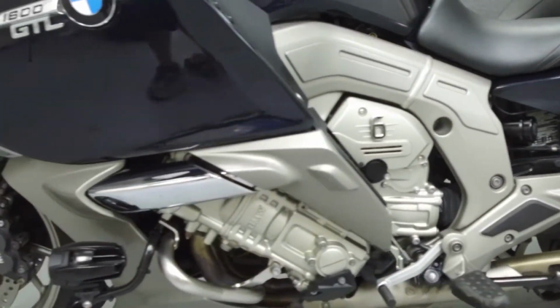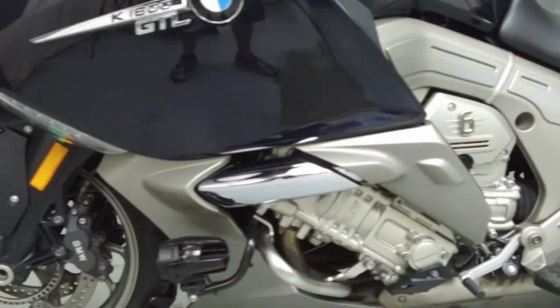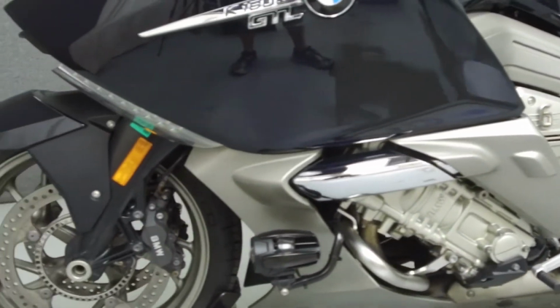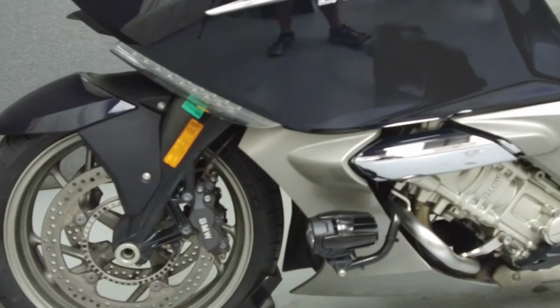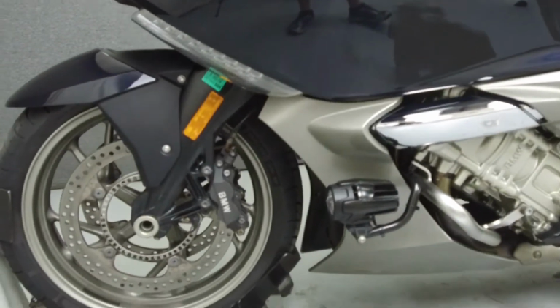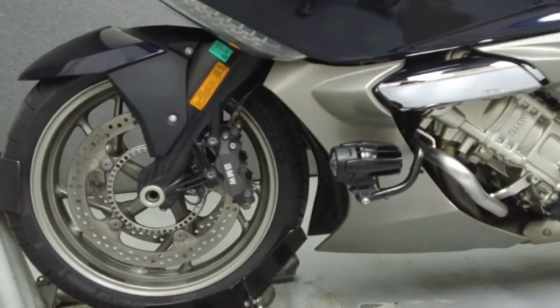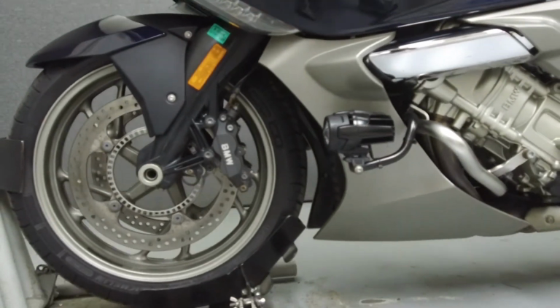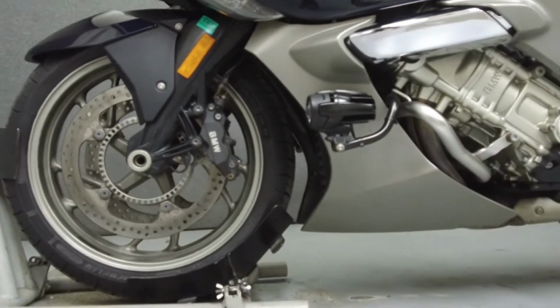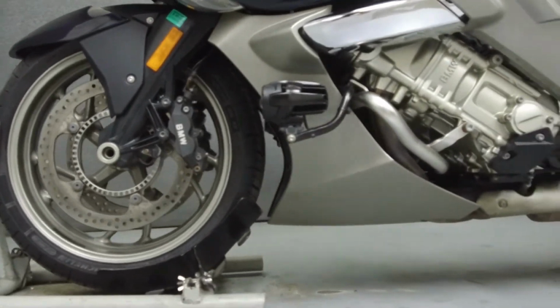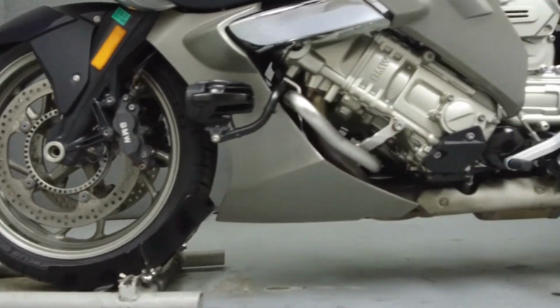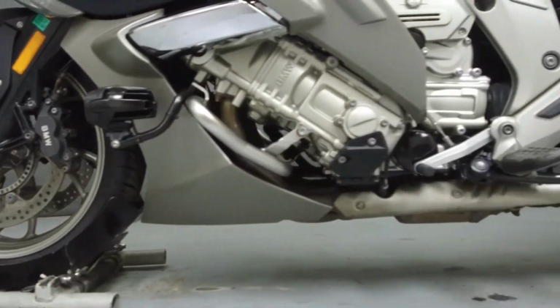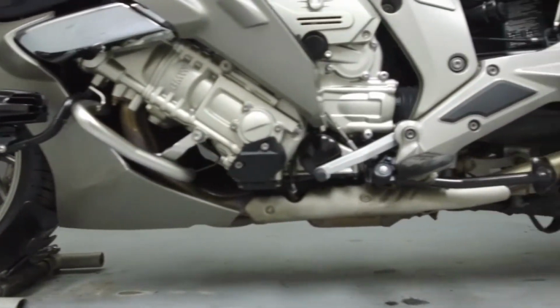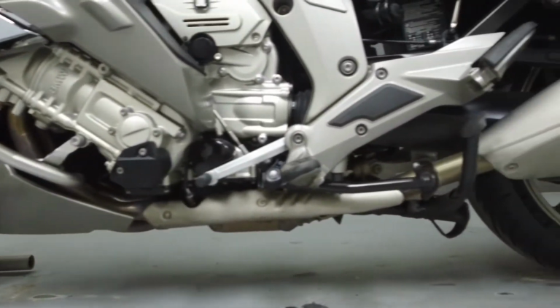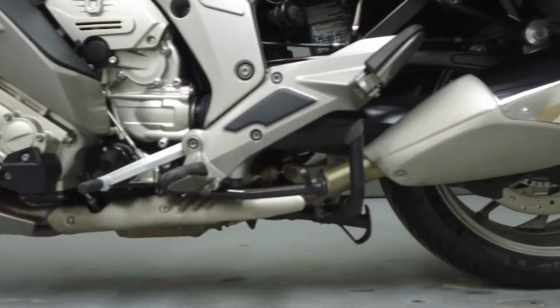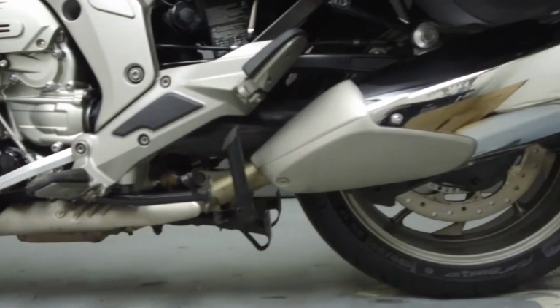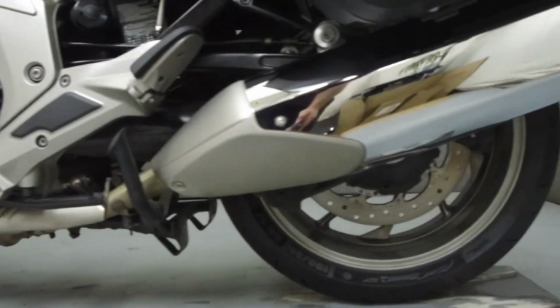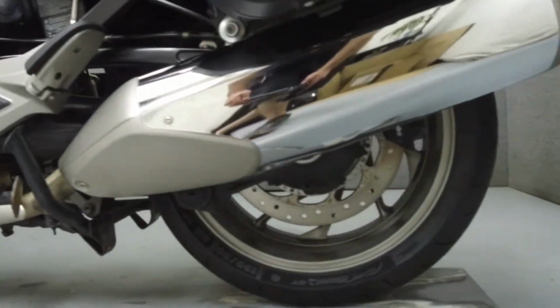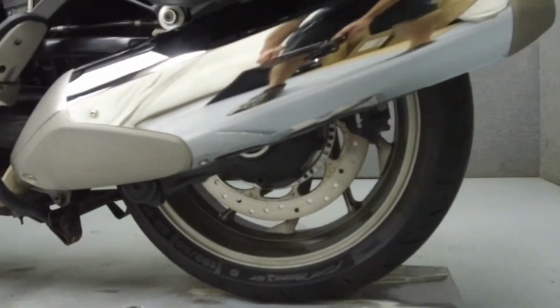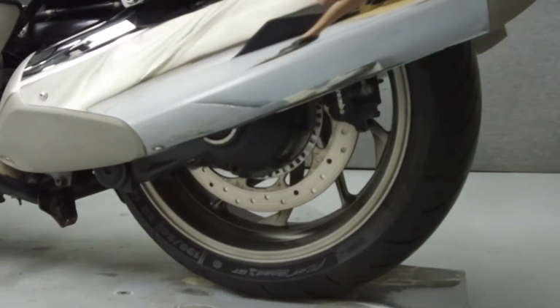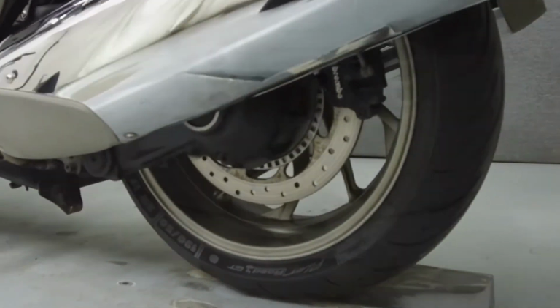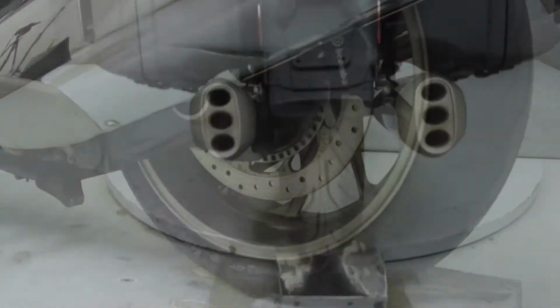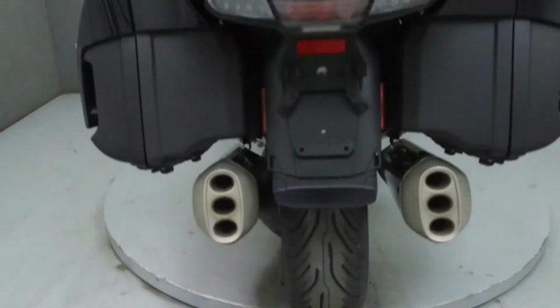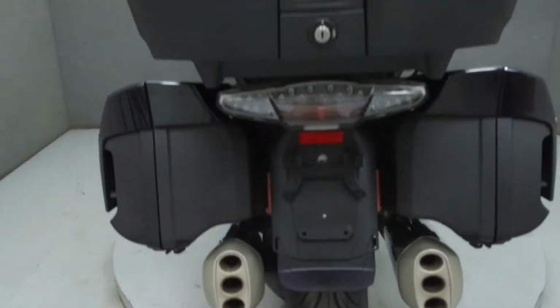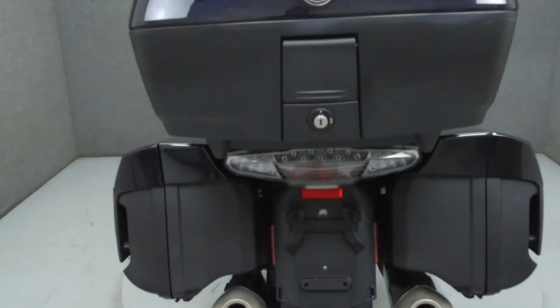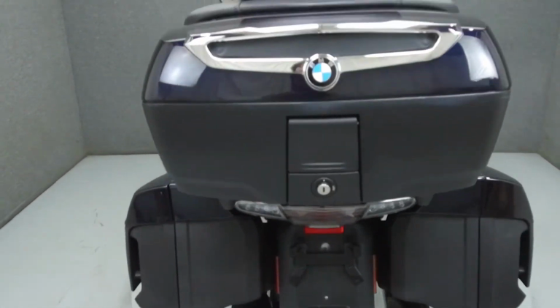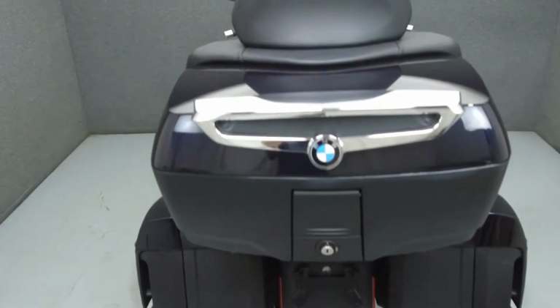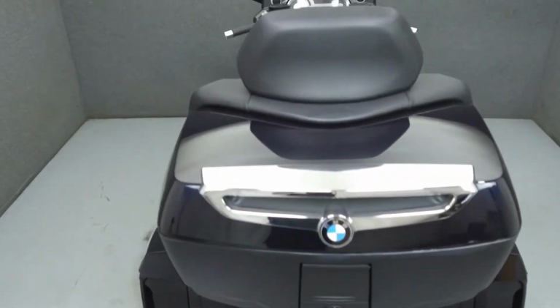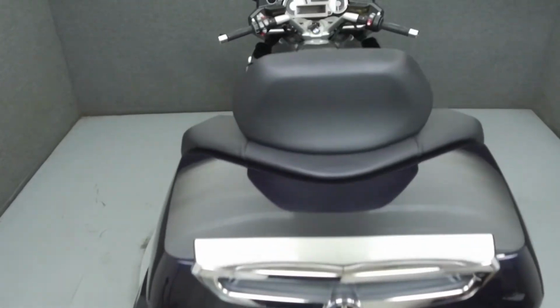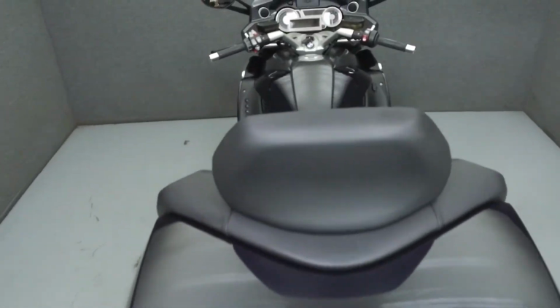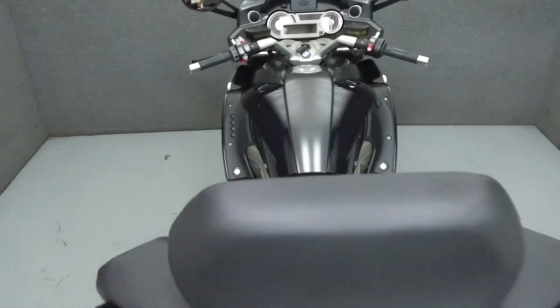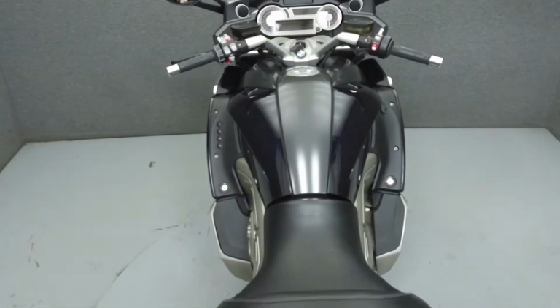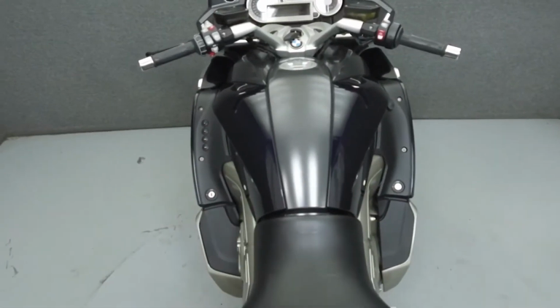This vehicle has been fully serviced, detailed, and comes with a 90-day nationwide warranty. We have also purchased the Cycle Shack's vehicle history report. You can view this report by clicking the link in the description.